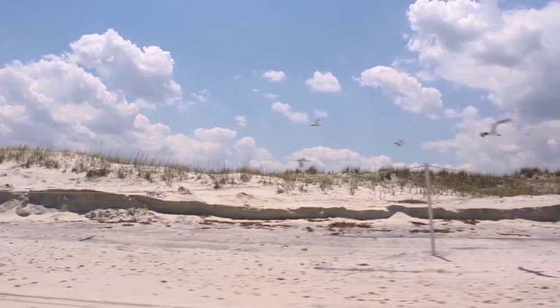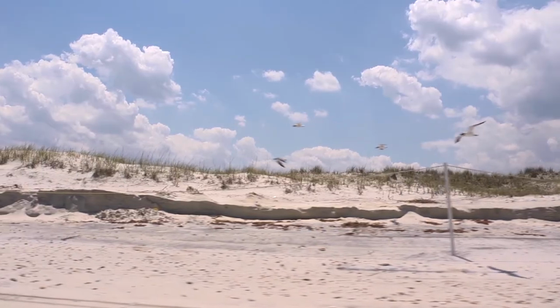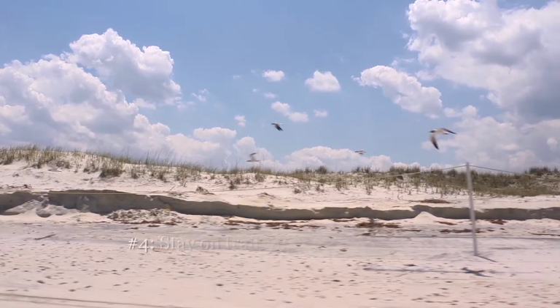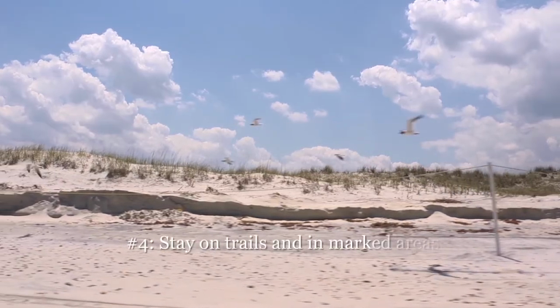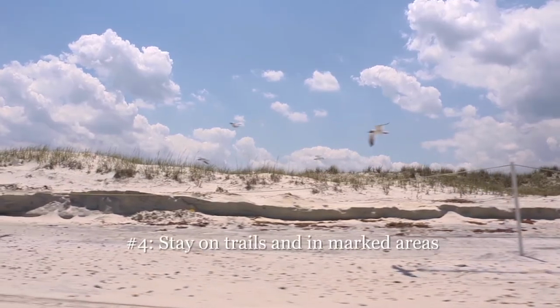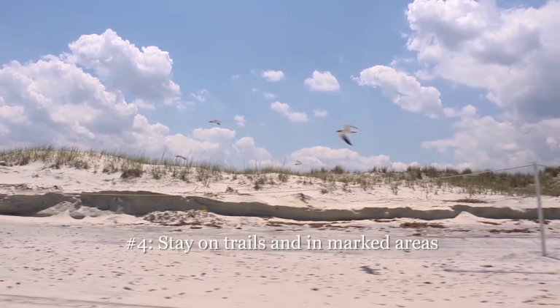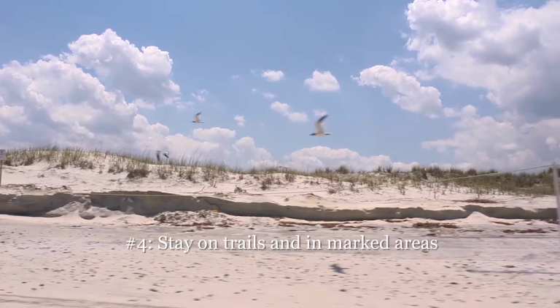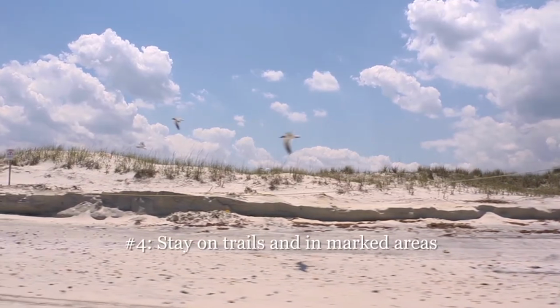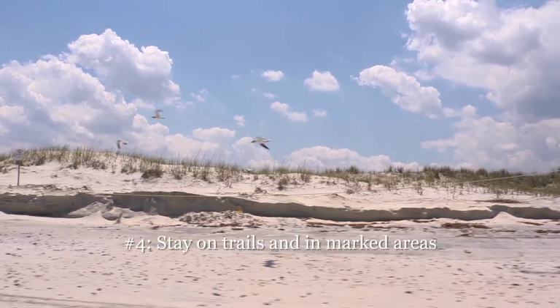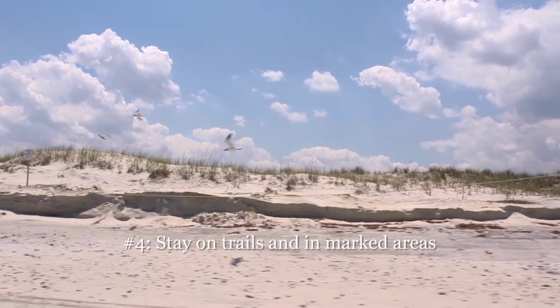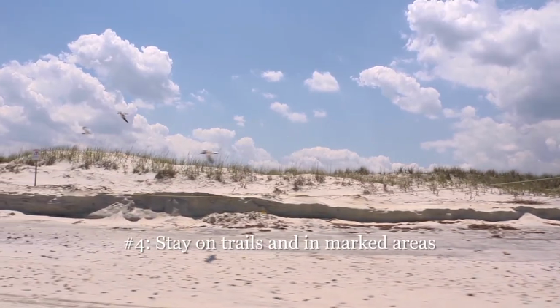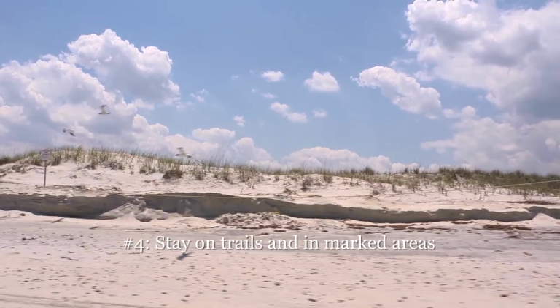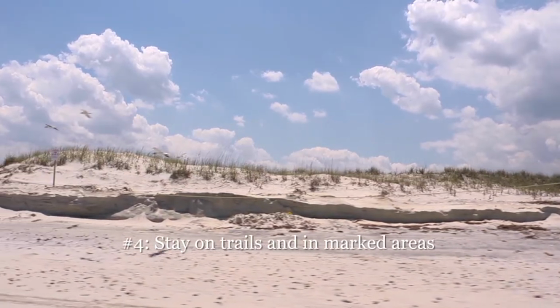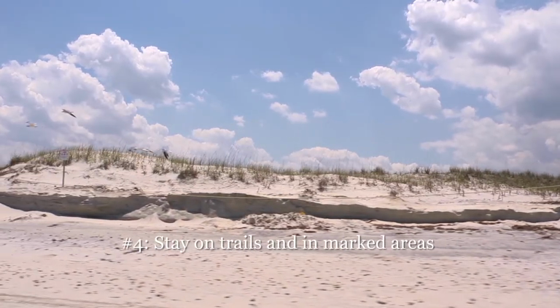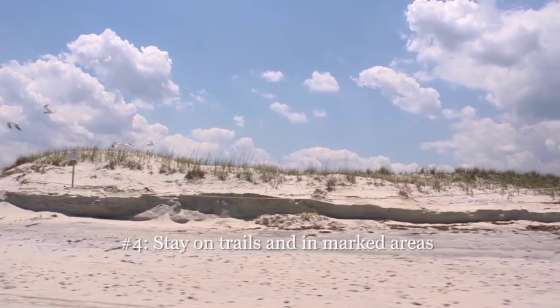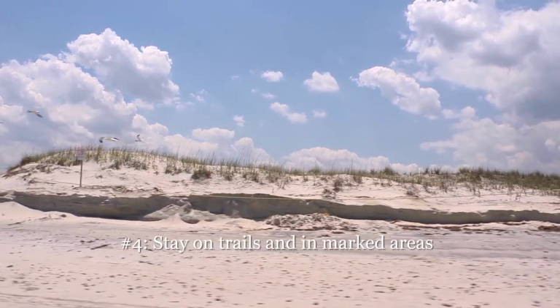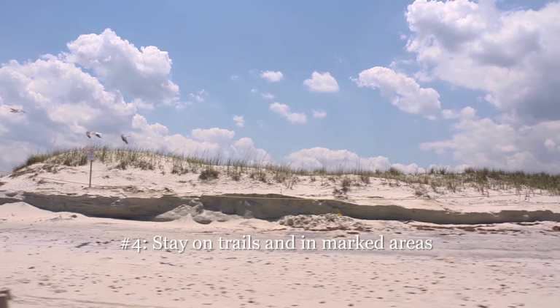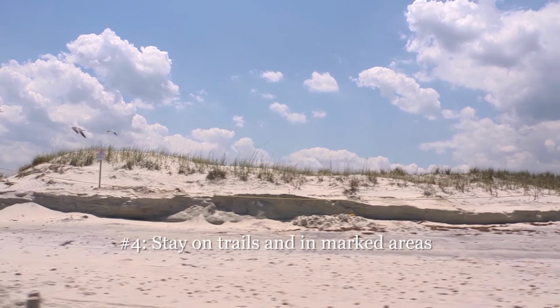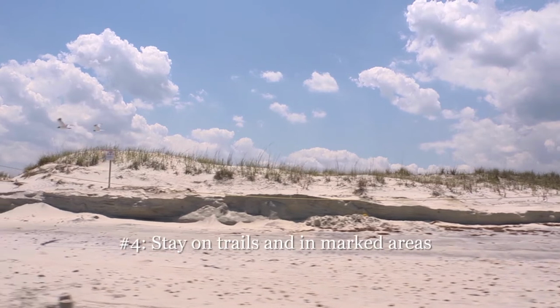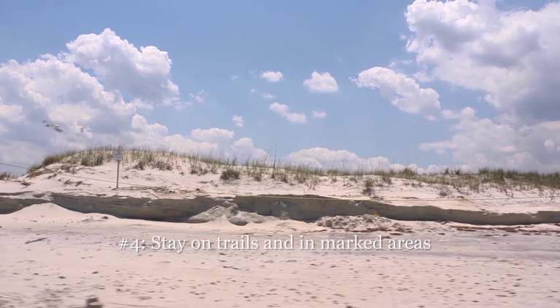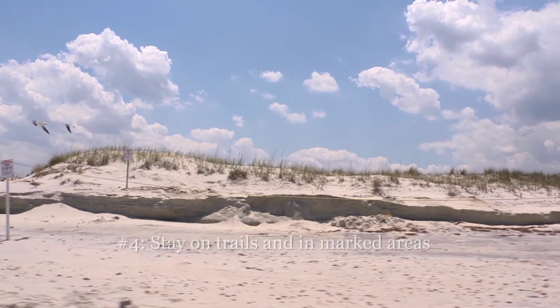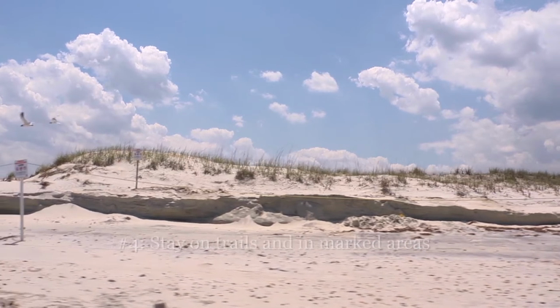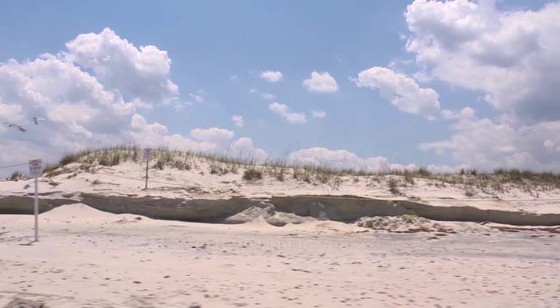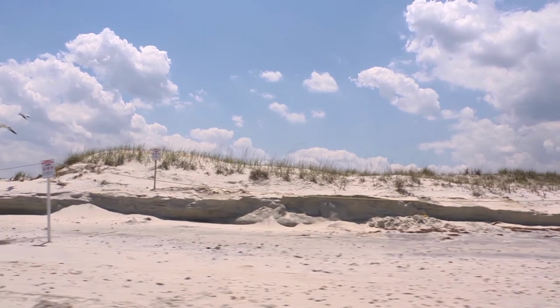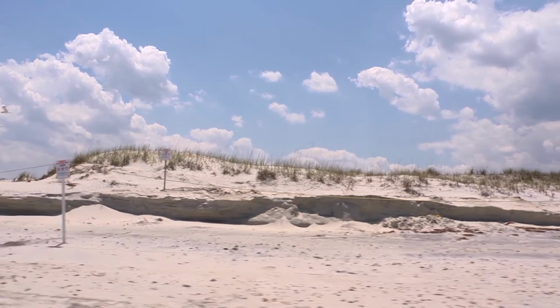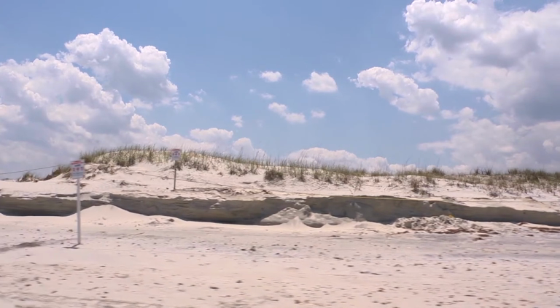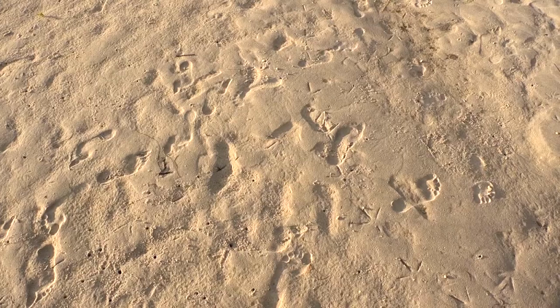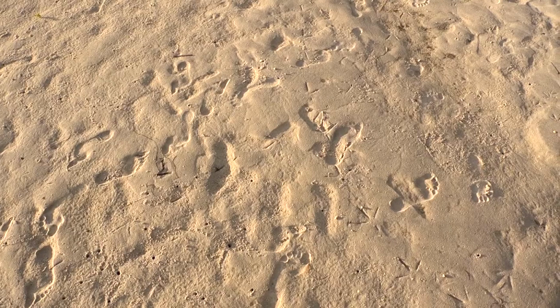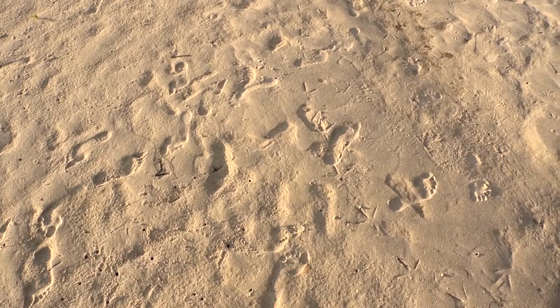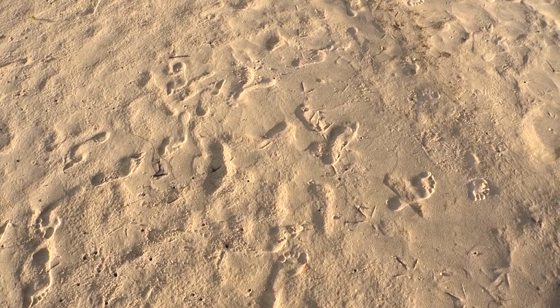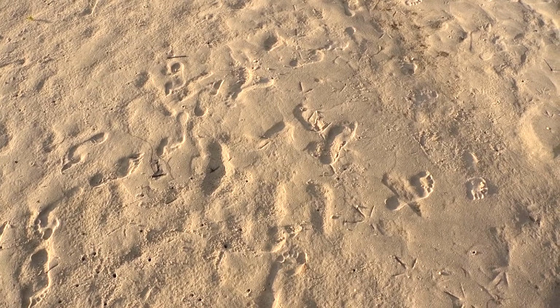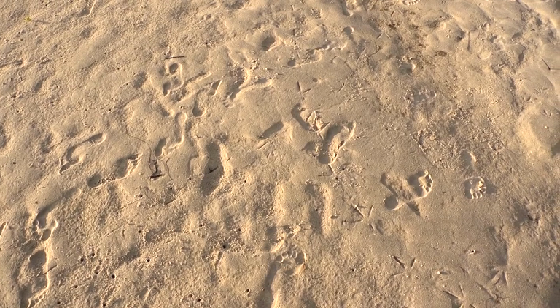Stay on trails and in marked areas, both for your safety and that of the wildlife. Many ecosystems are fragile, and footprints can have a damaging effect, even underwater.